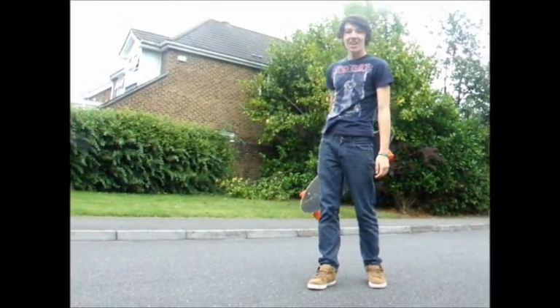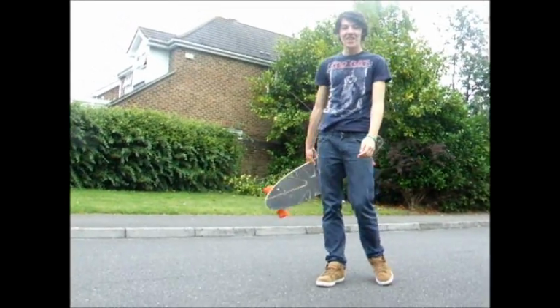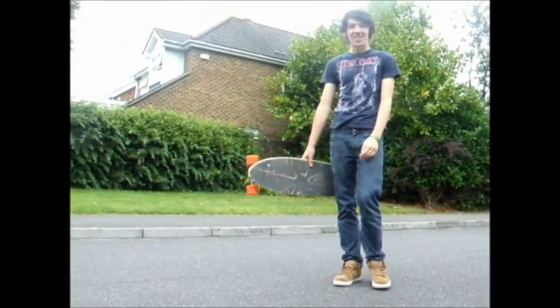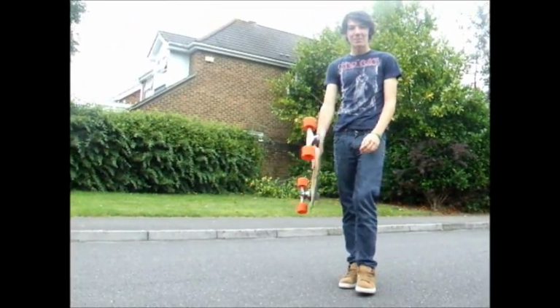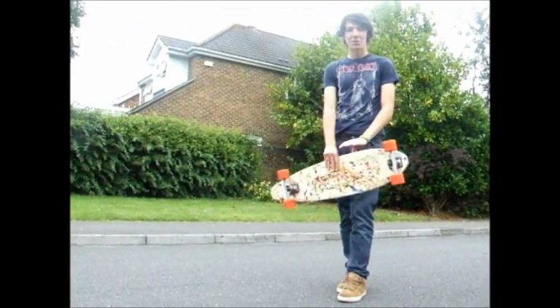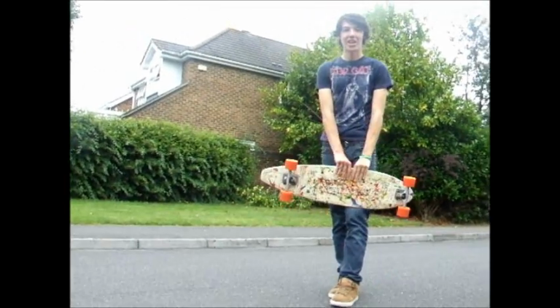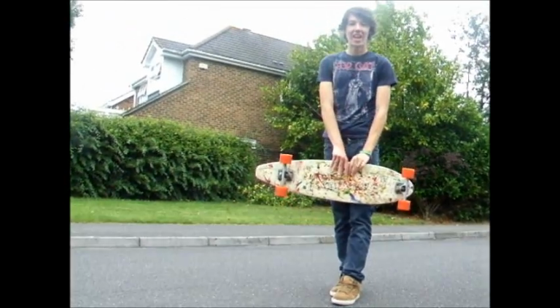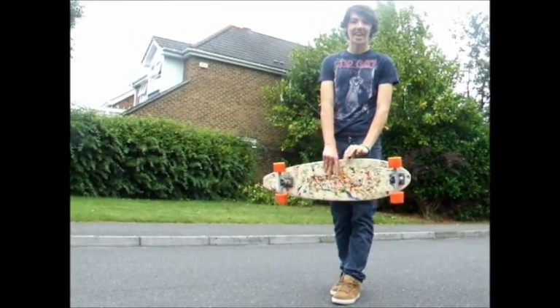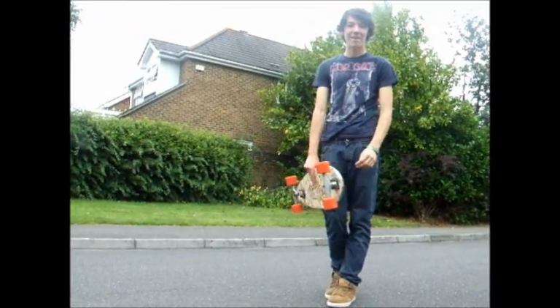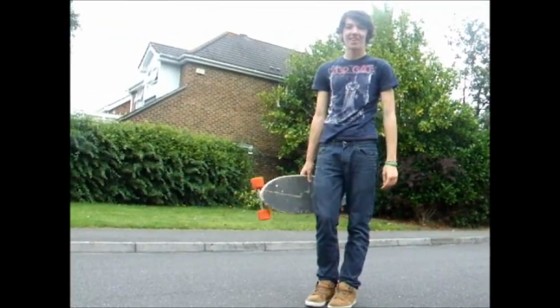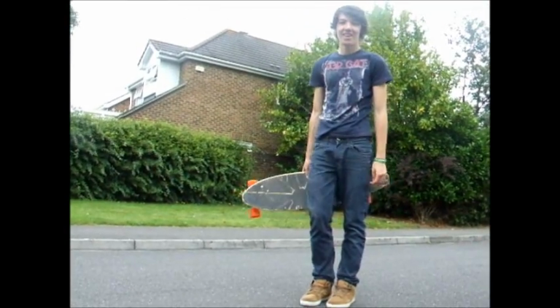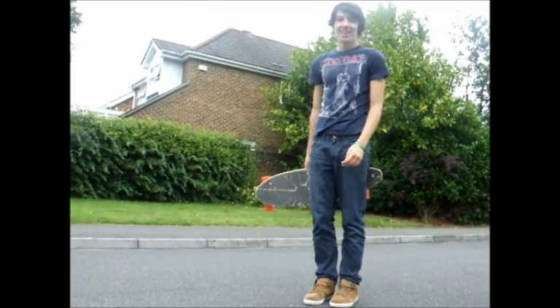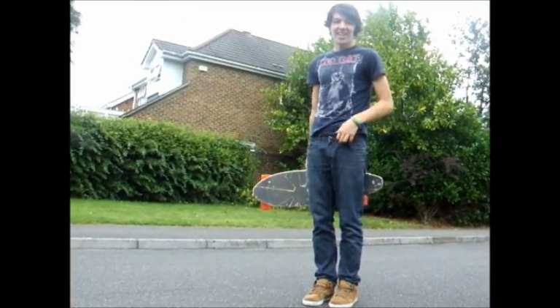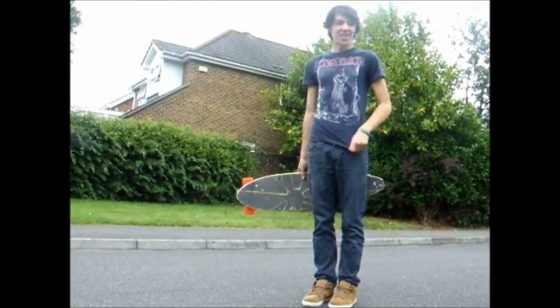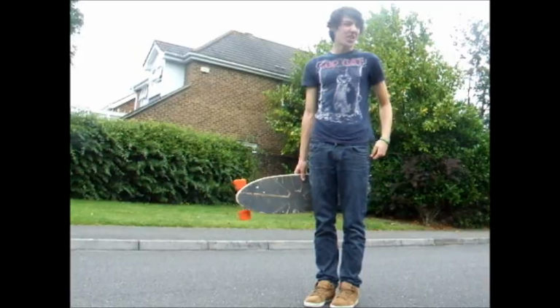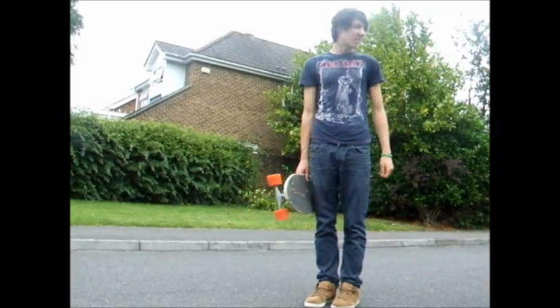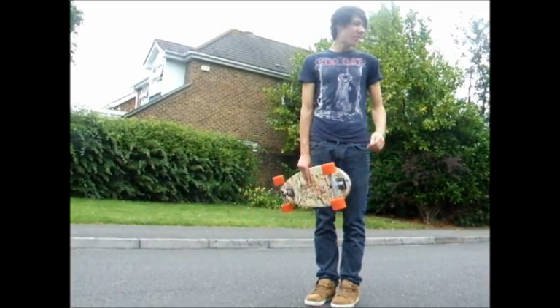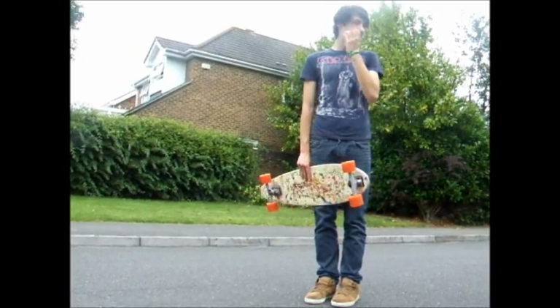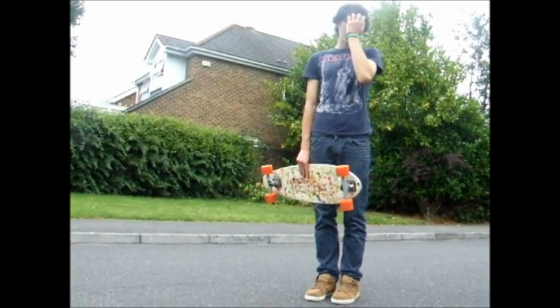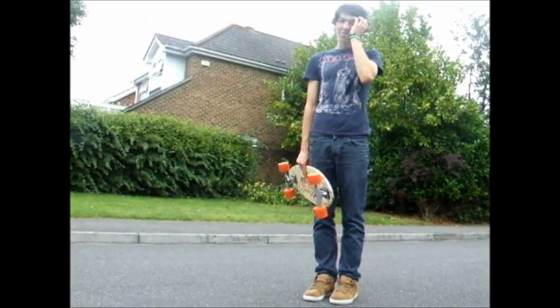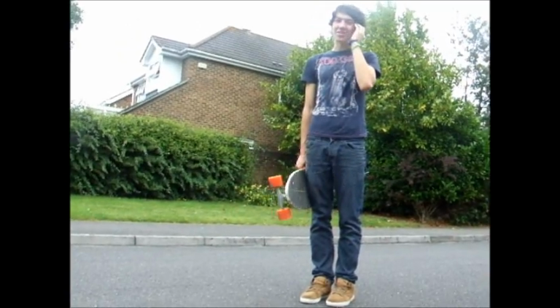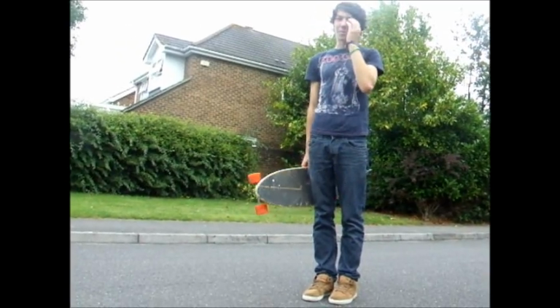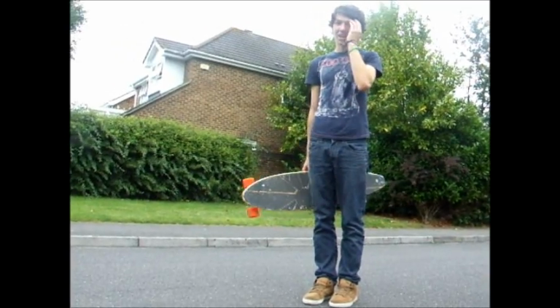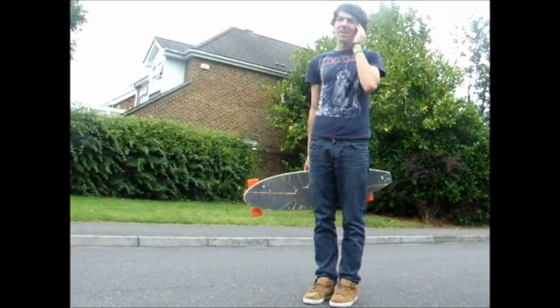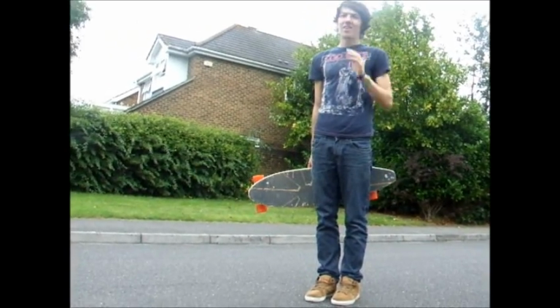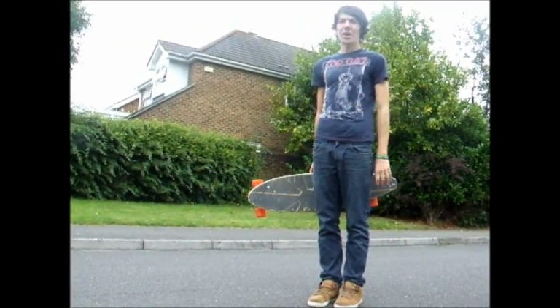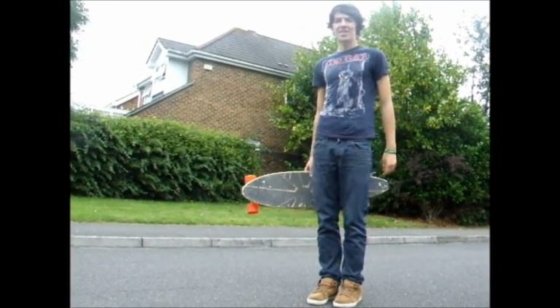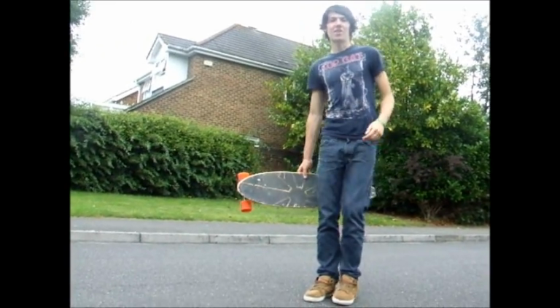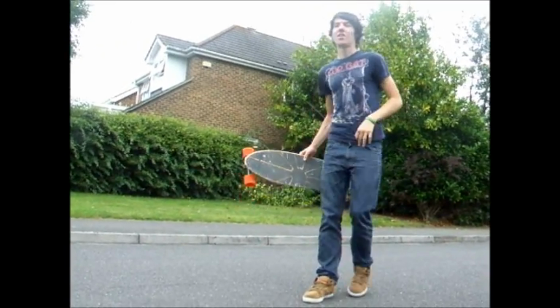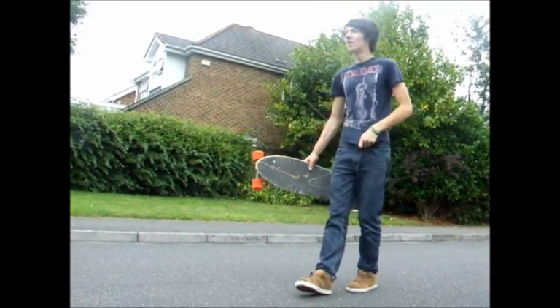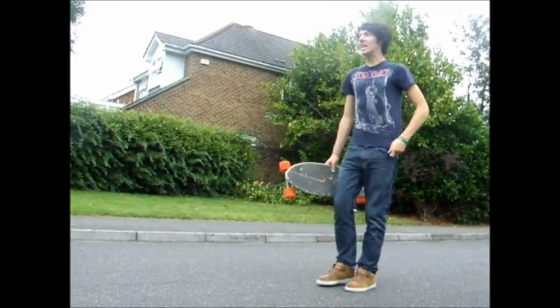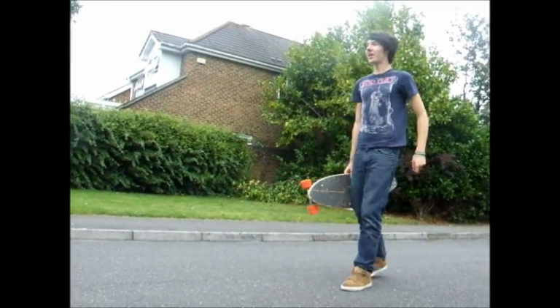On this trick tip, we're going to learn how to caveman. It's not really a trick, it's more of a way of getting onto the board. It's quite easy to do. Here we go.